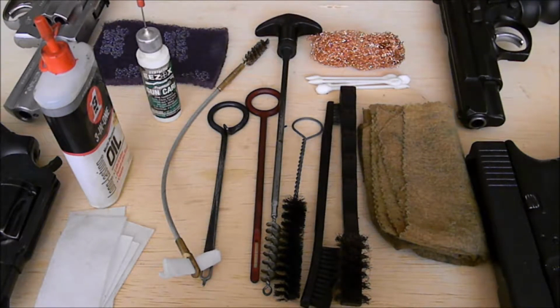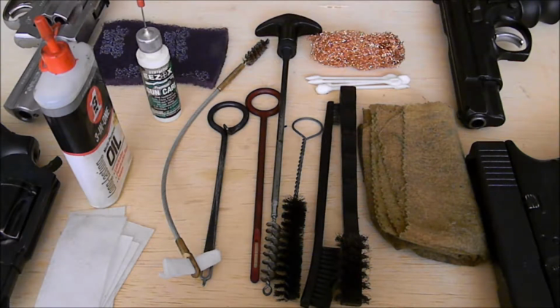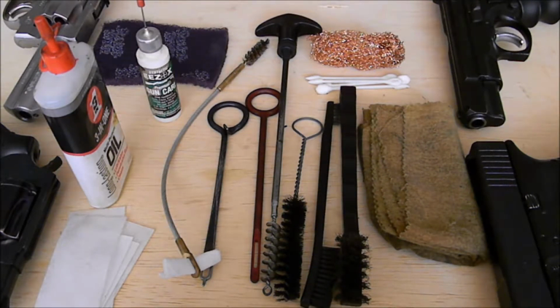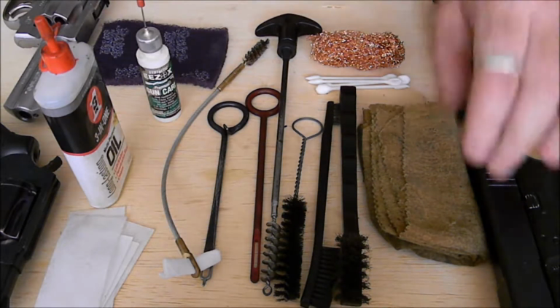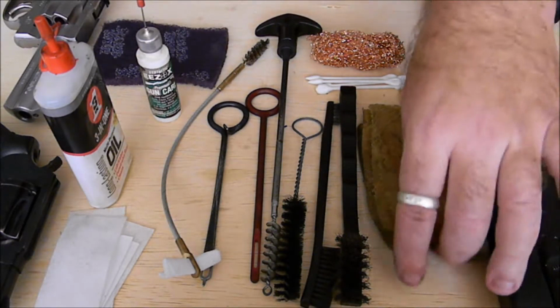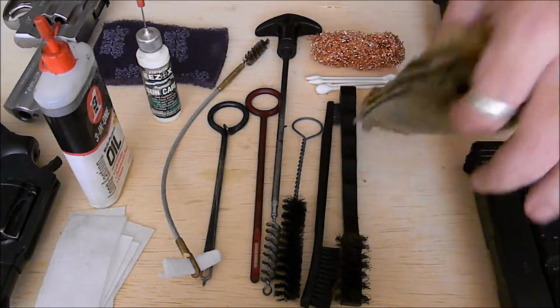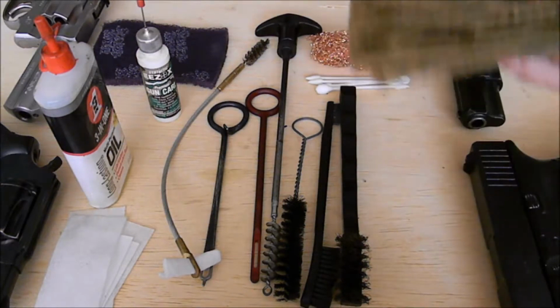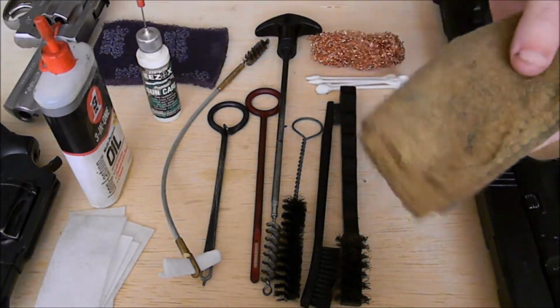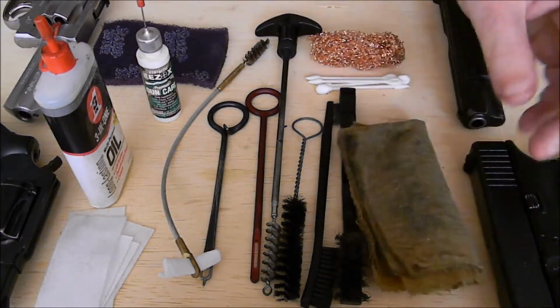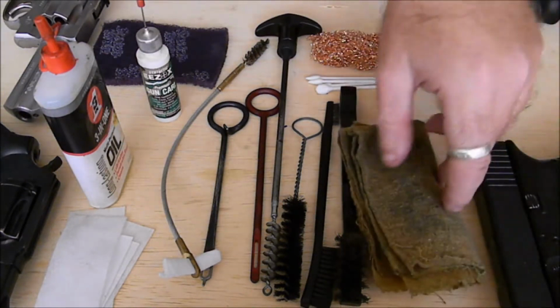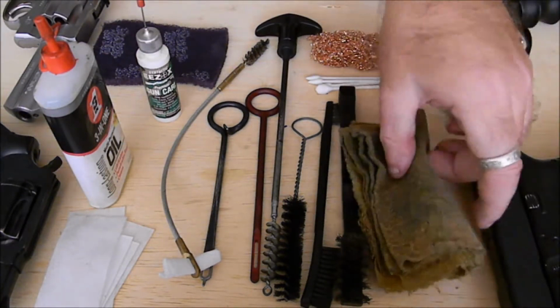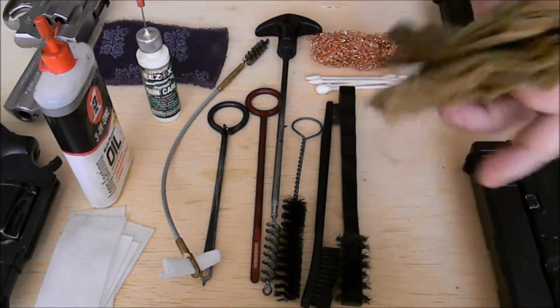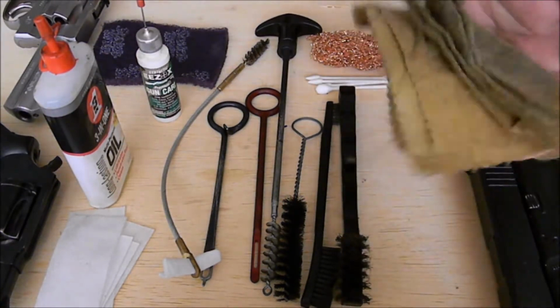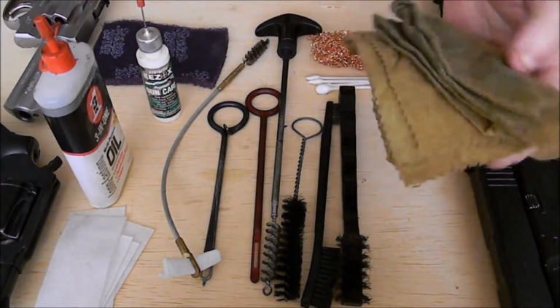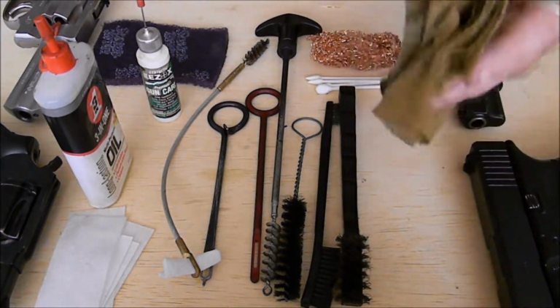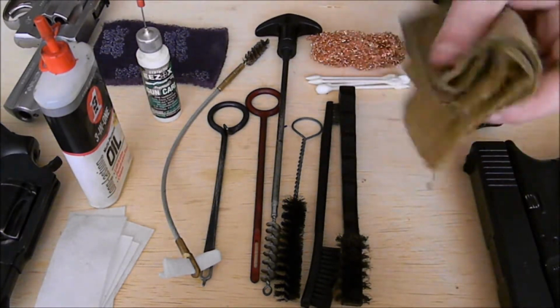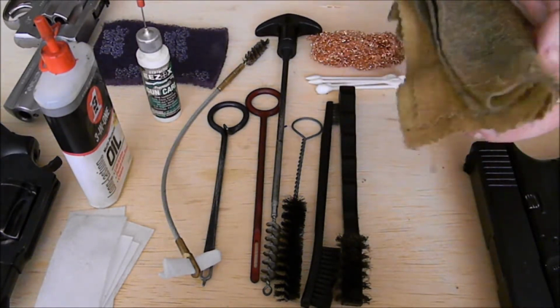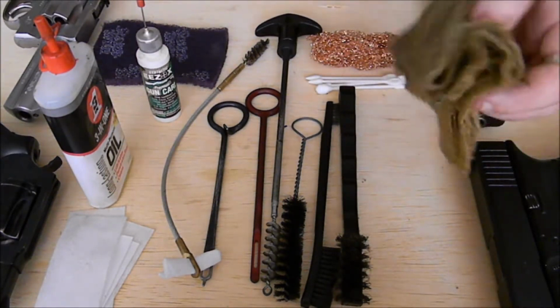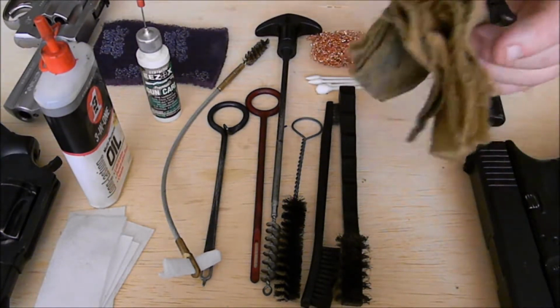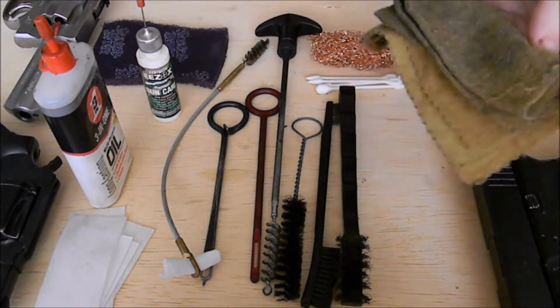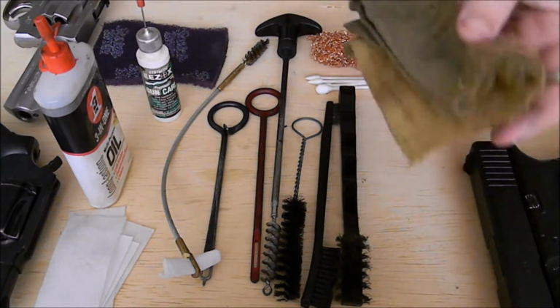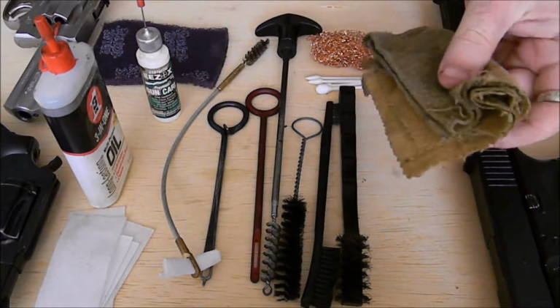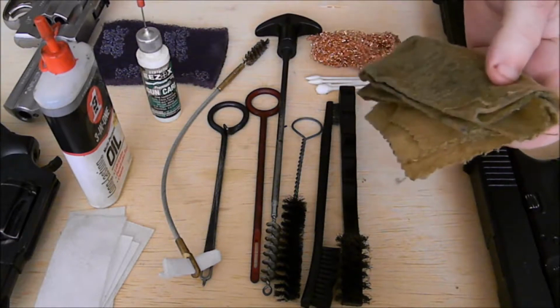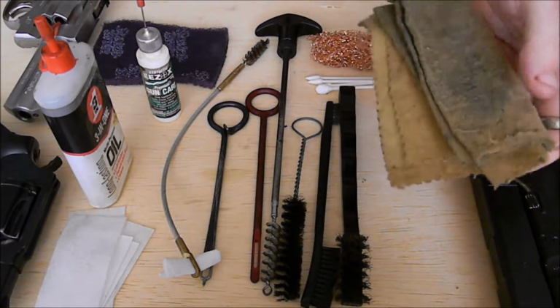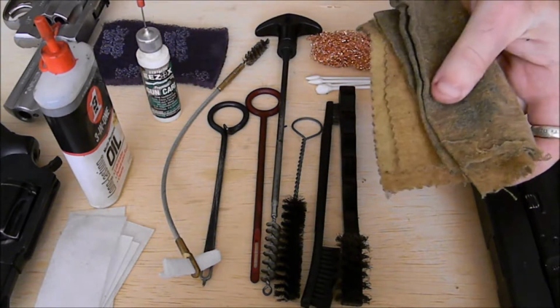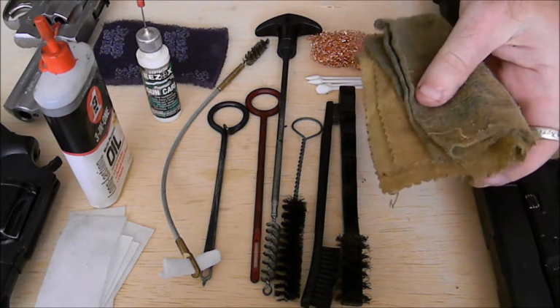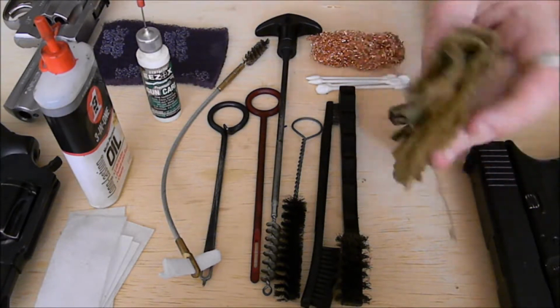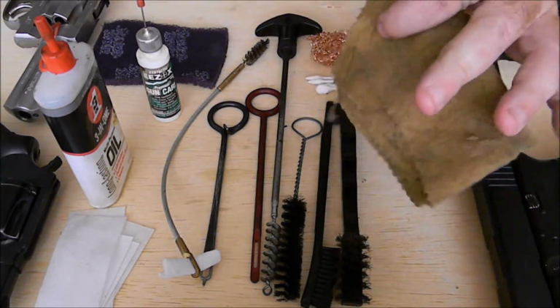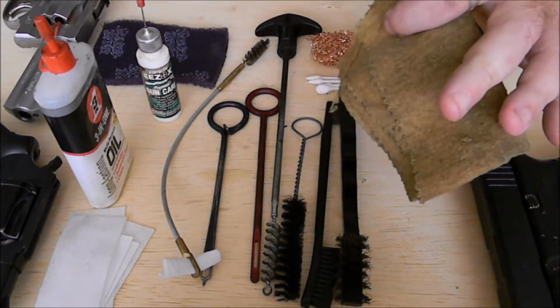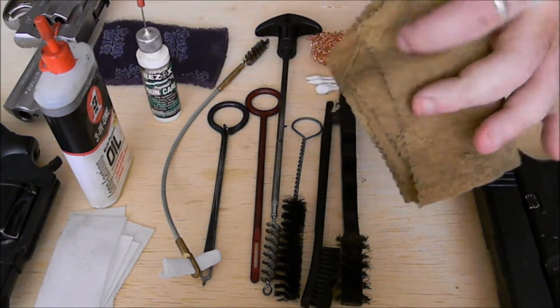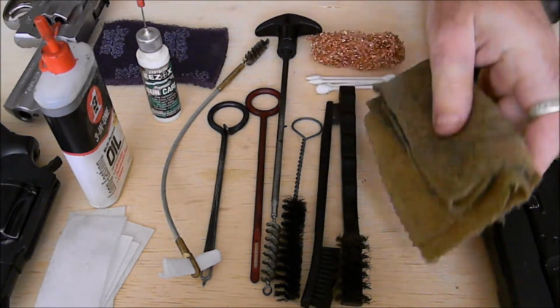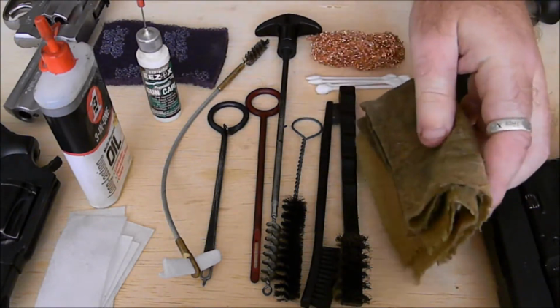To start off with, a rag. This is a silicone rag, but any rag will work. This is for wiping off any excess dirt initially and also any excess oil at the end.